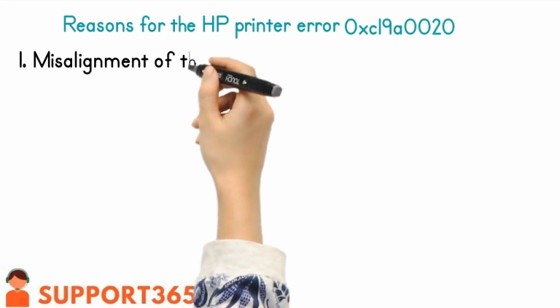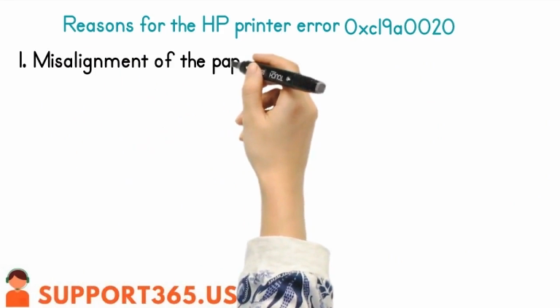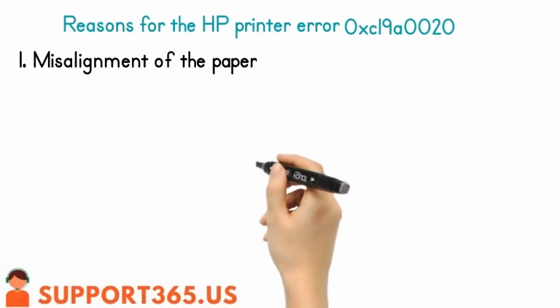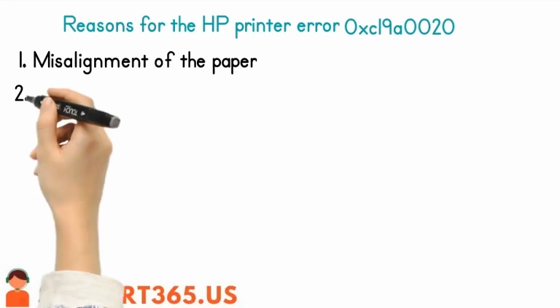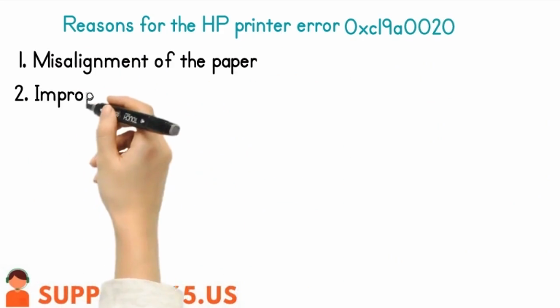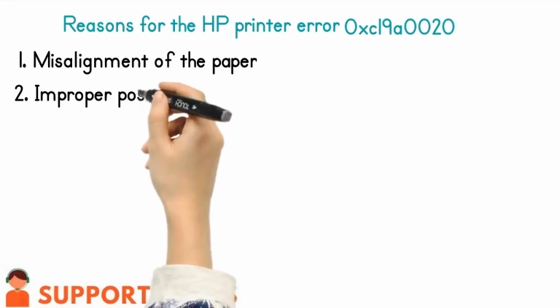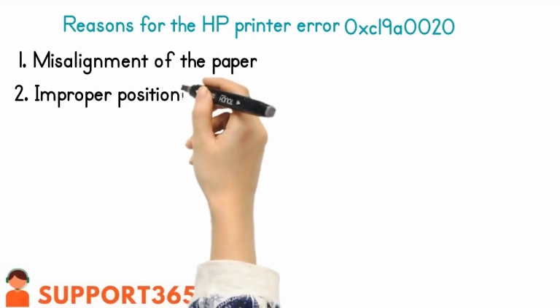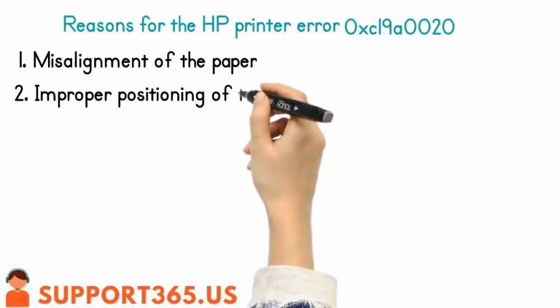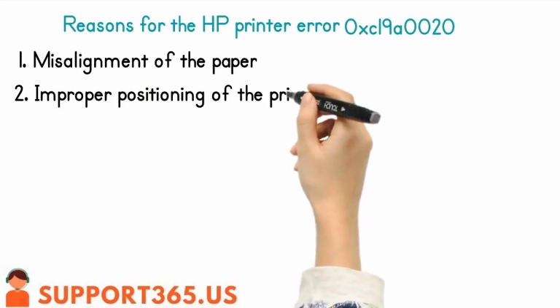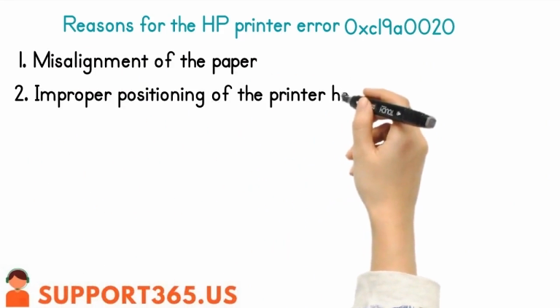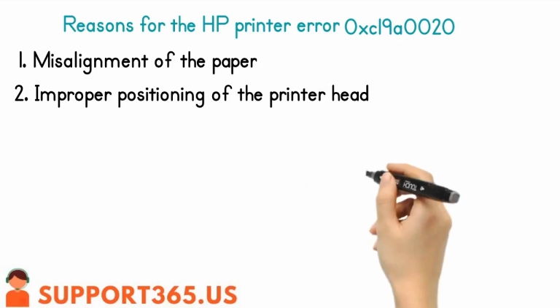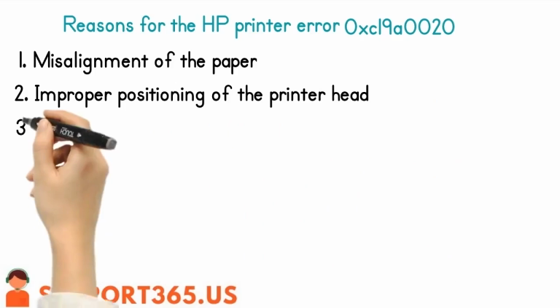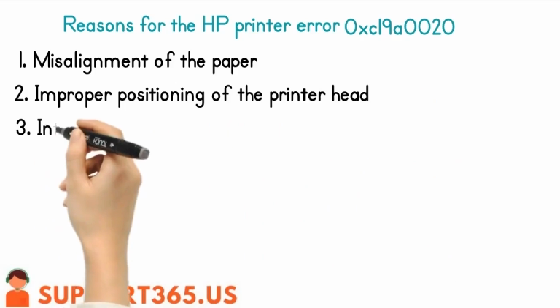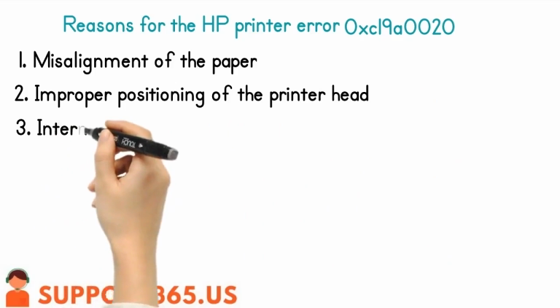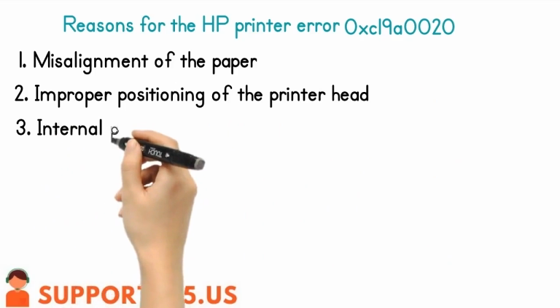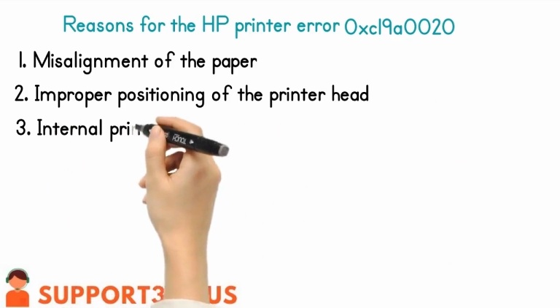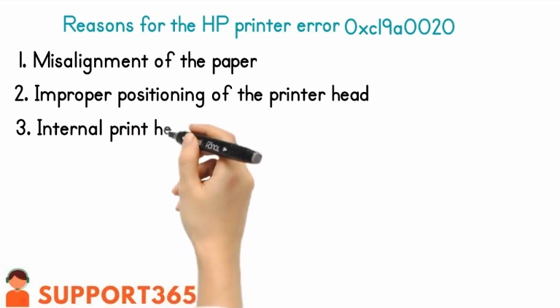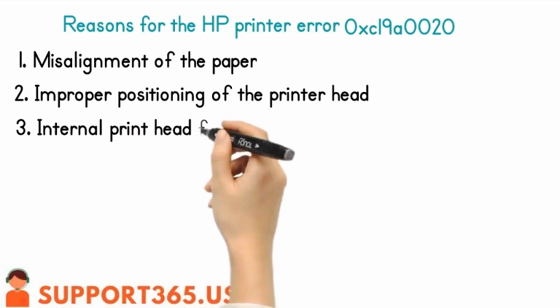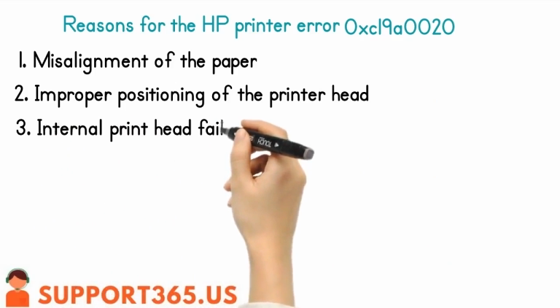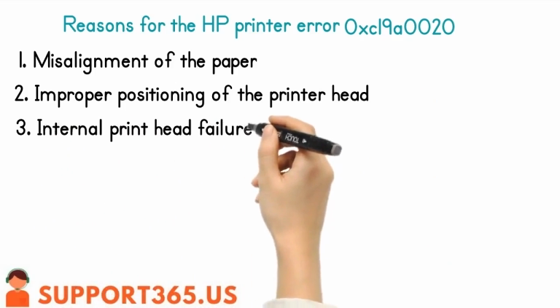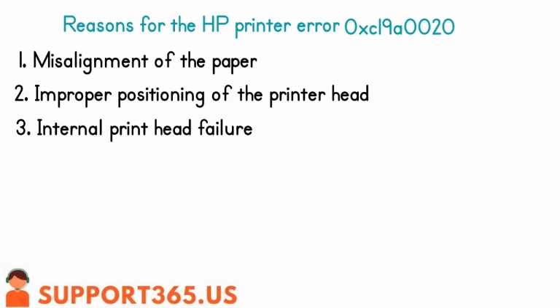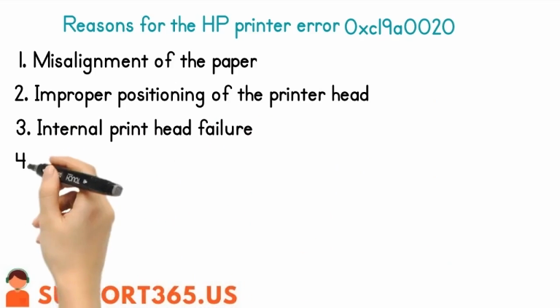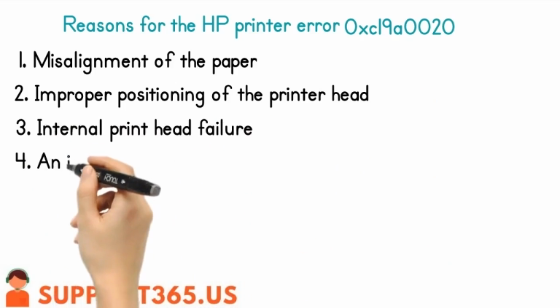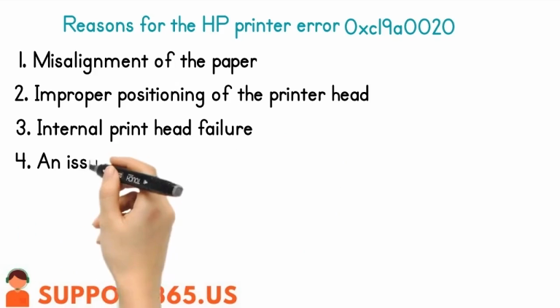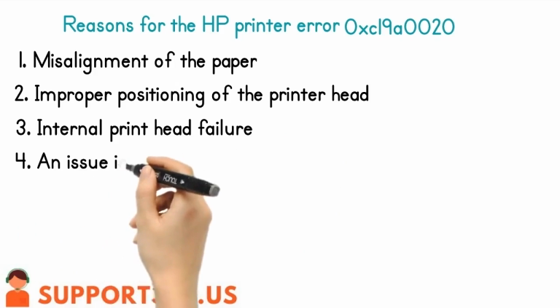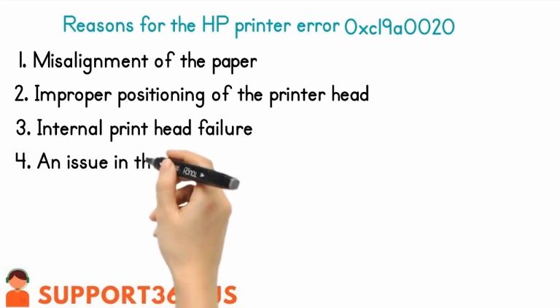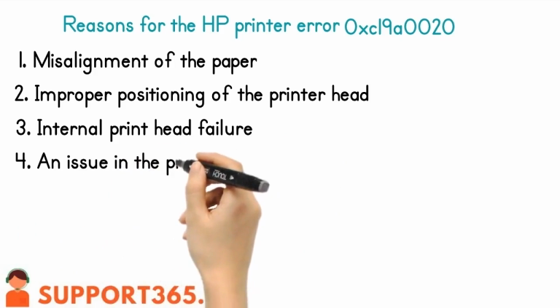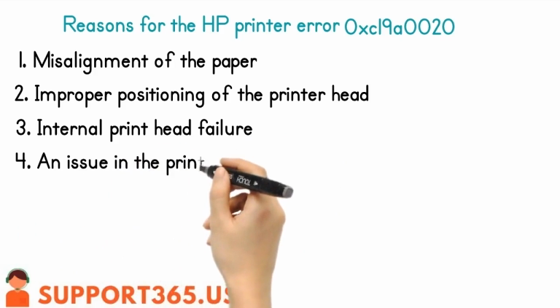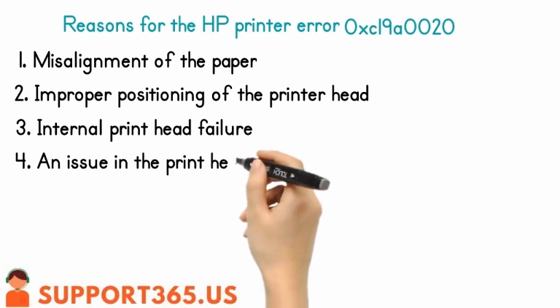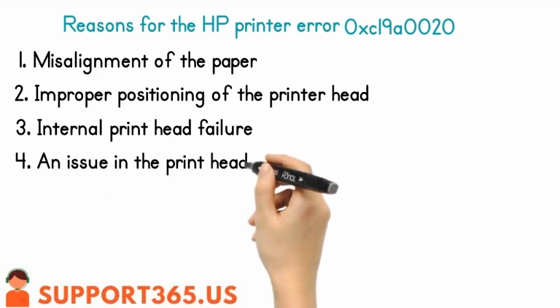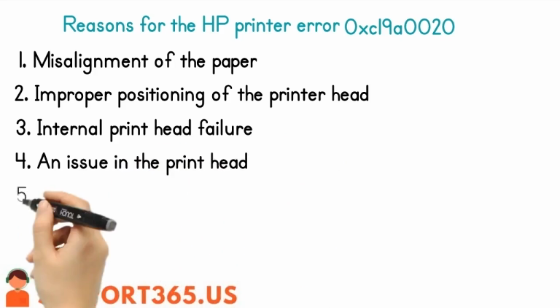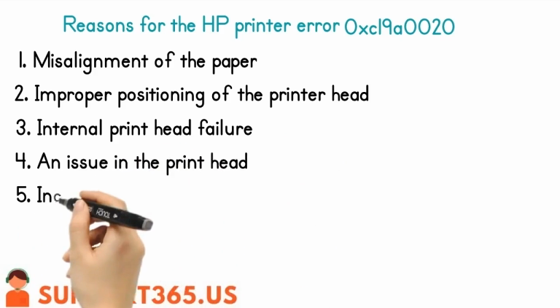1. Misalignment of the paper. 2. Improper positioning of the printer head. 3. Internal print head failure. 4. An issue in the print head.